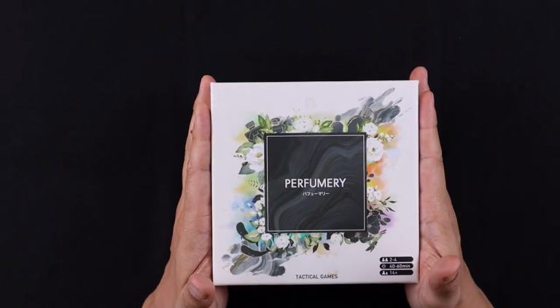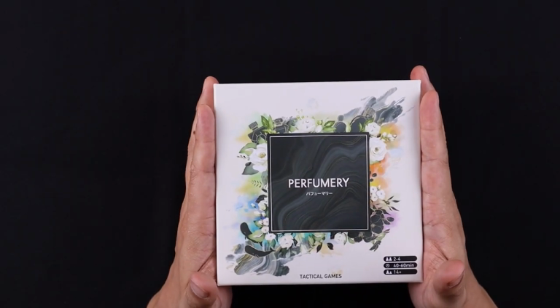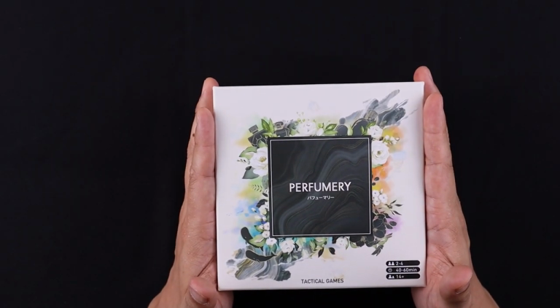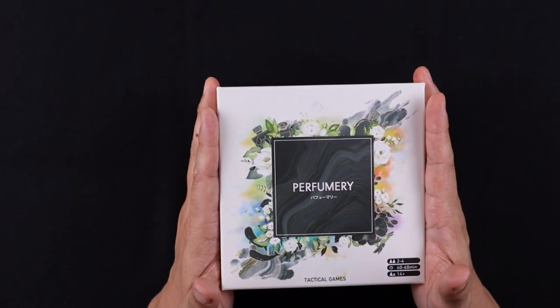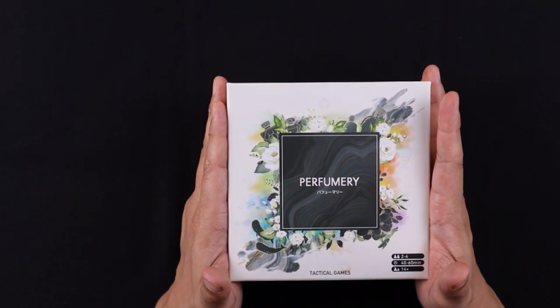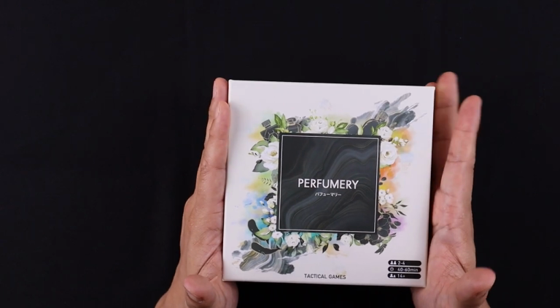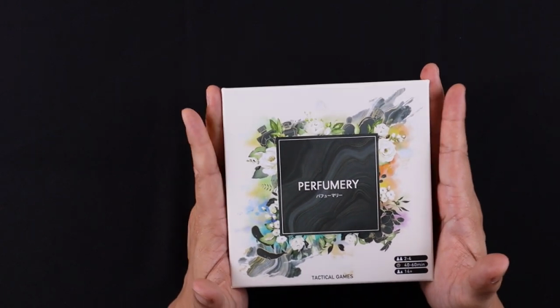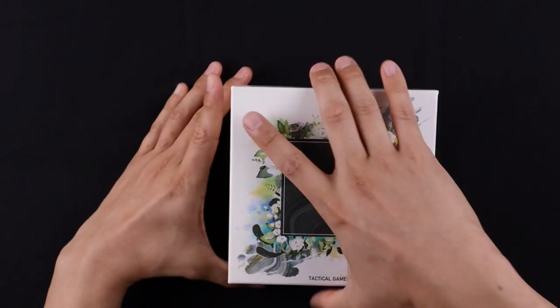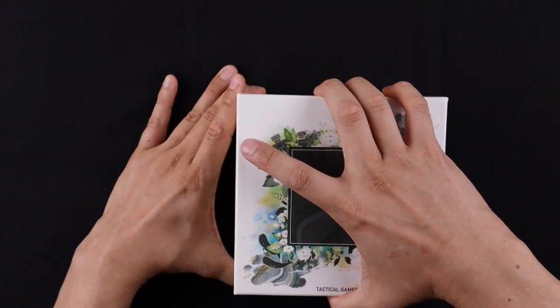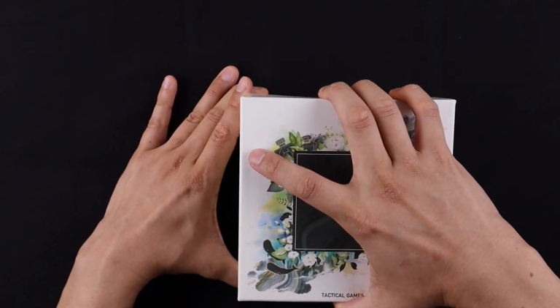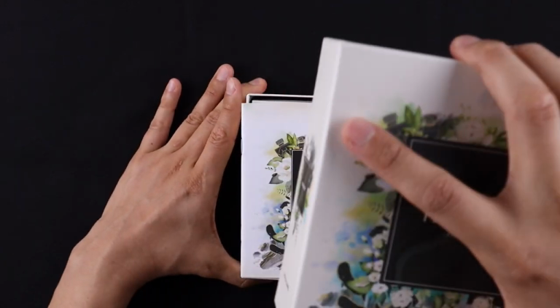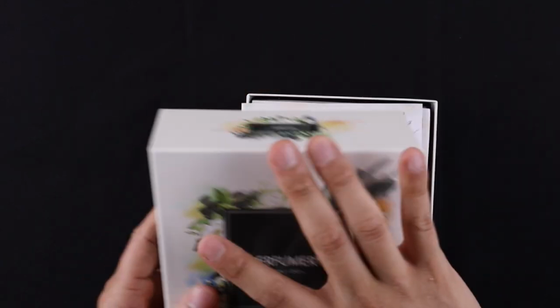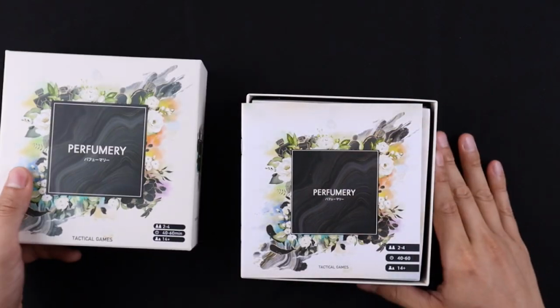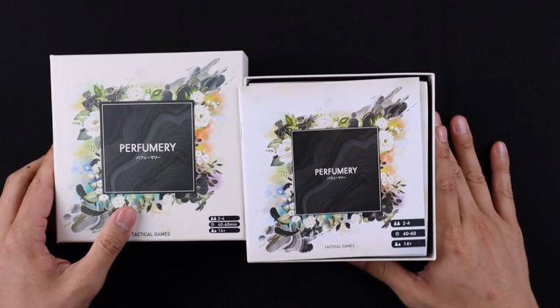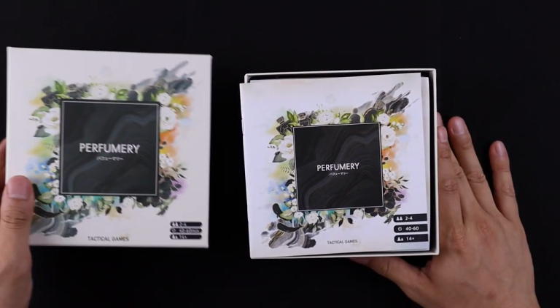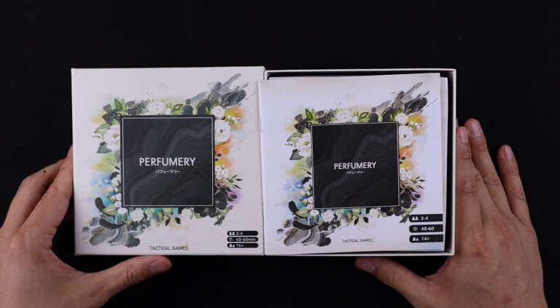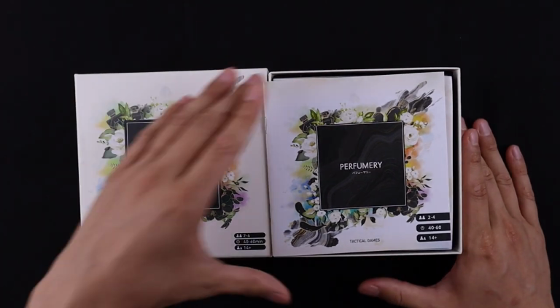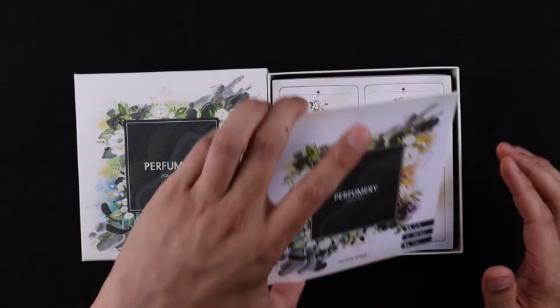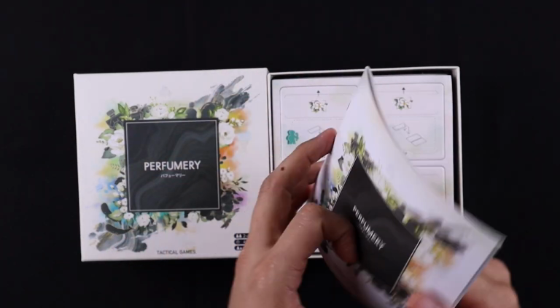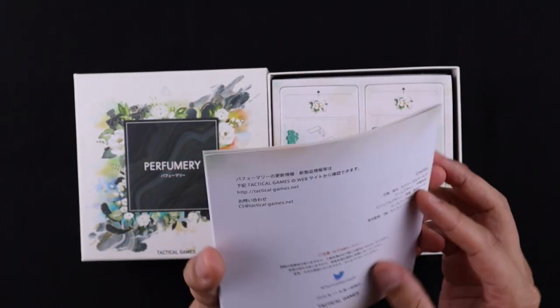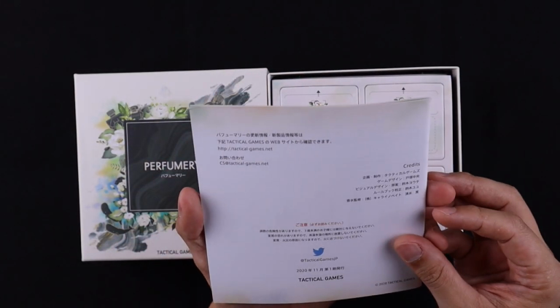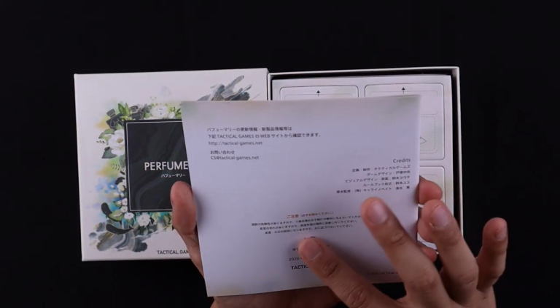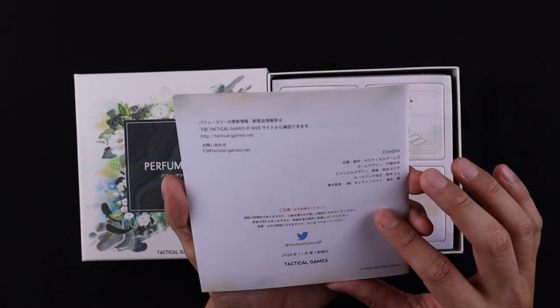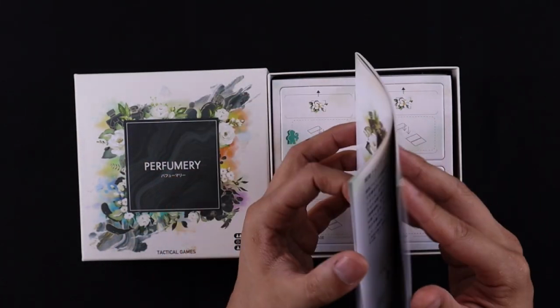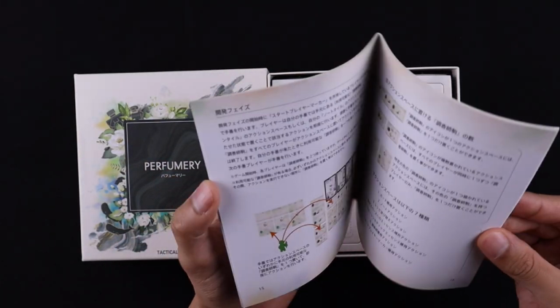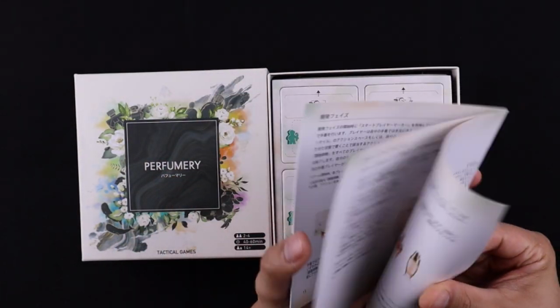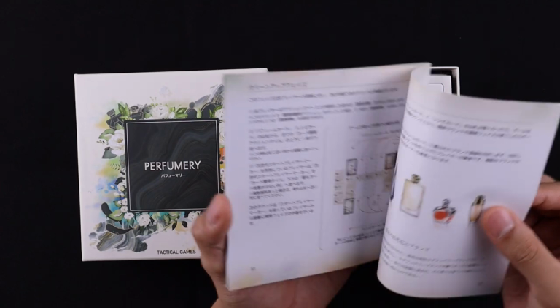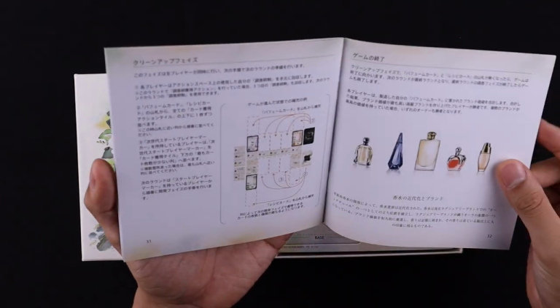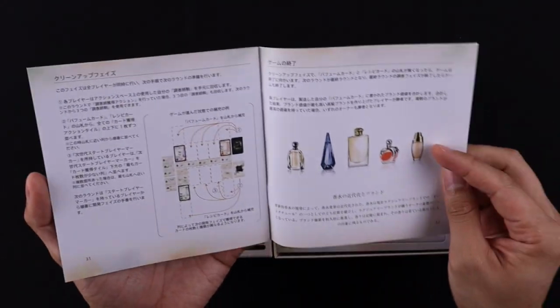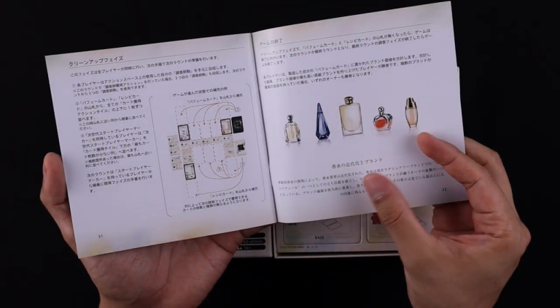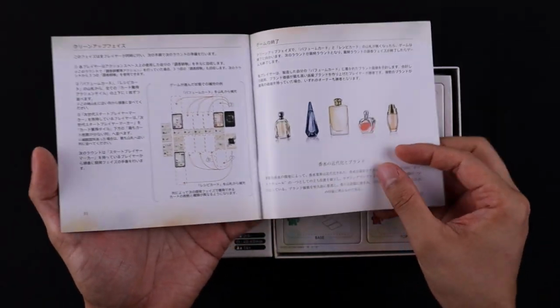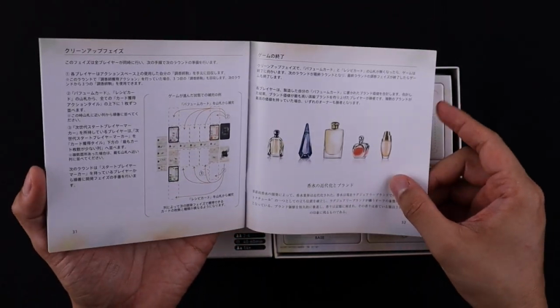Let's open this up. Nice and snug. Rulebook — nice and thick, just like all the other ones. This is like 32 pages, but the art is gorgeous.